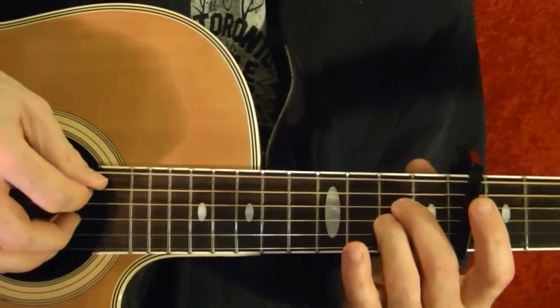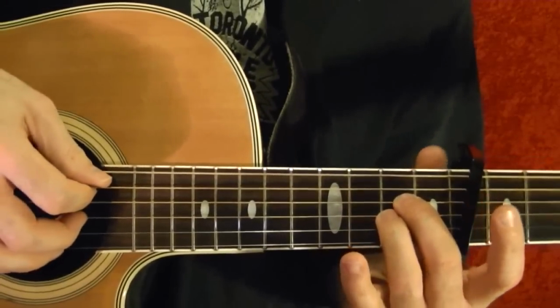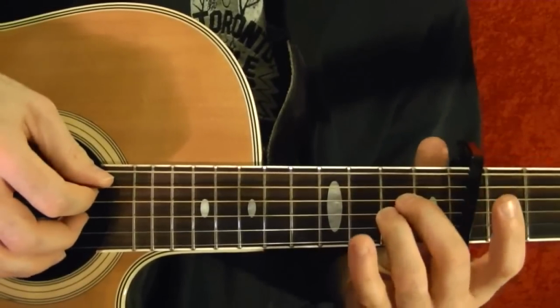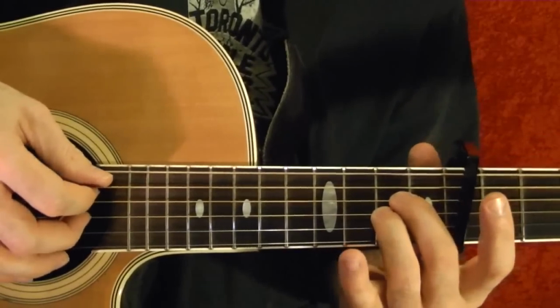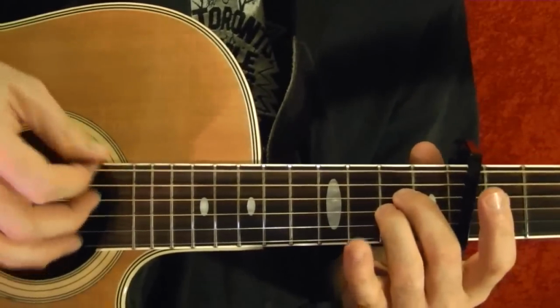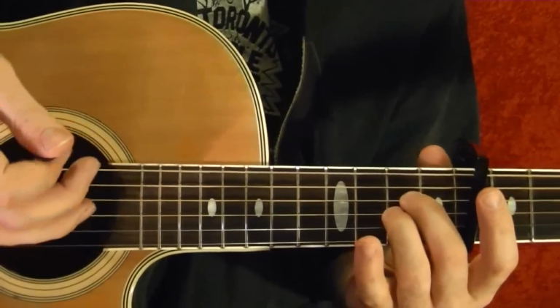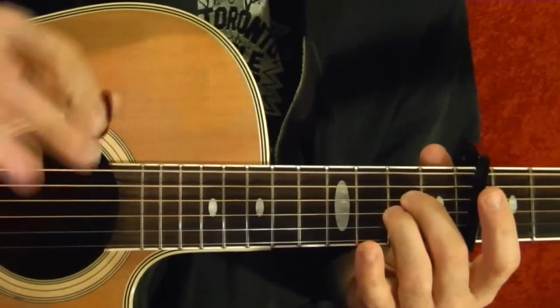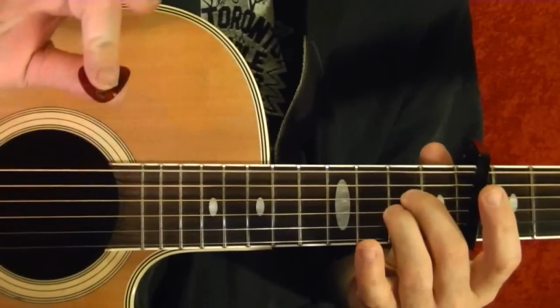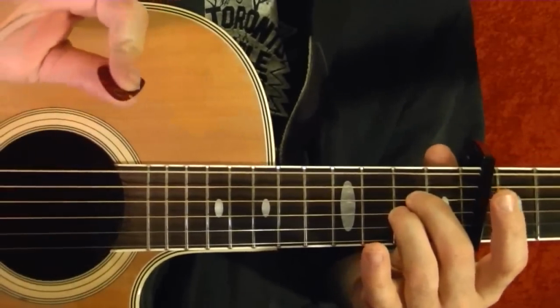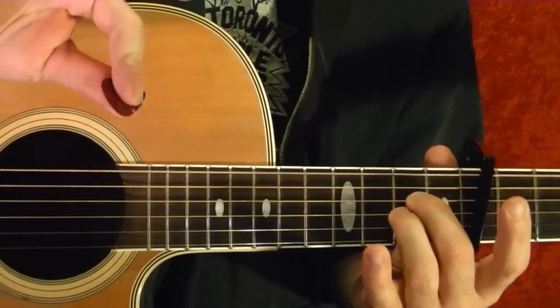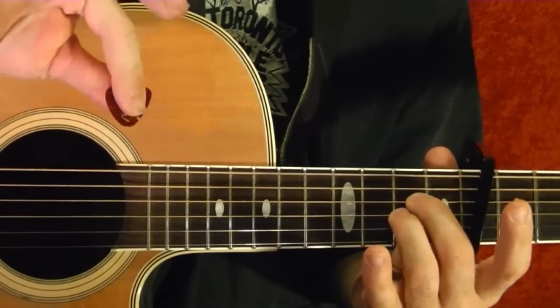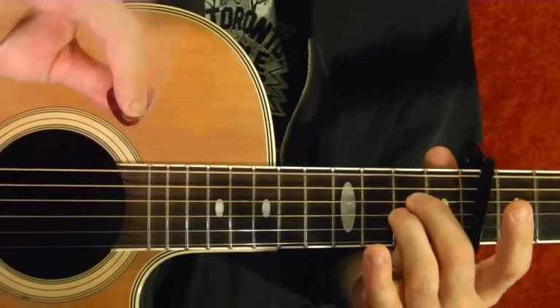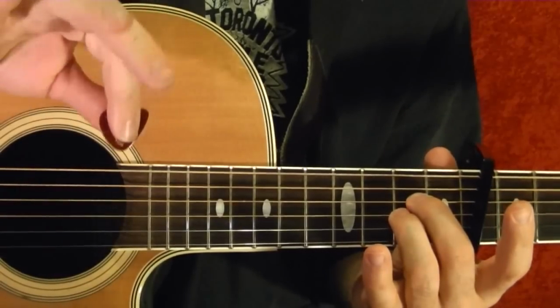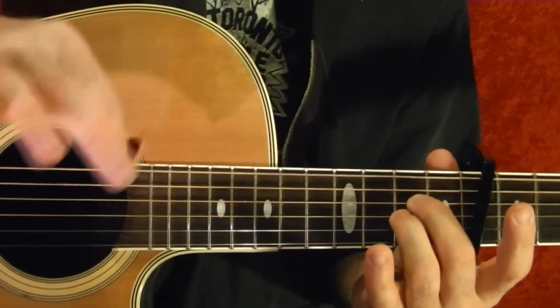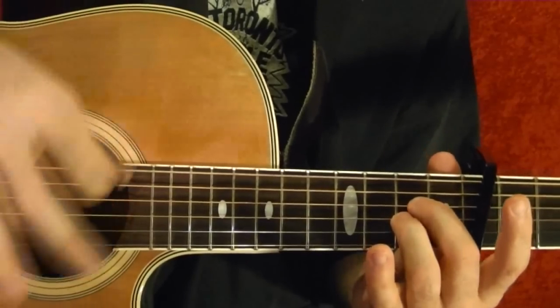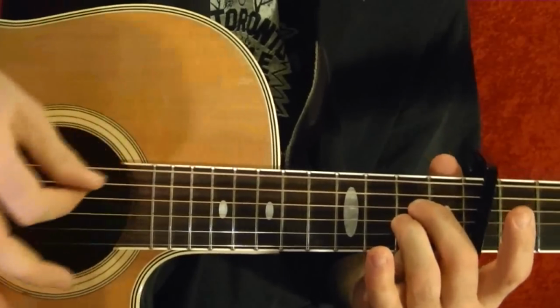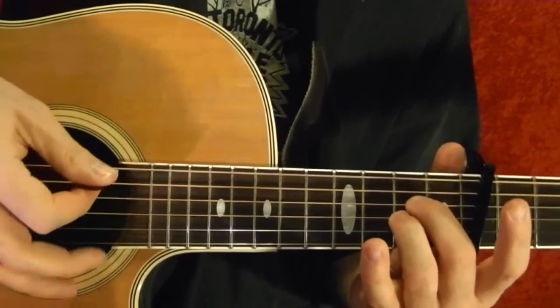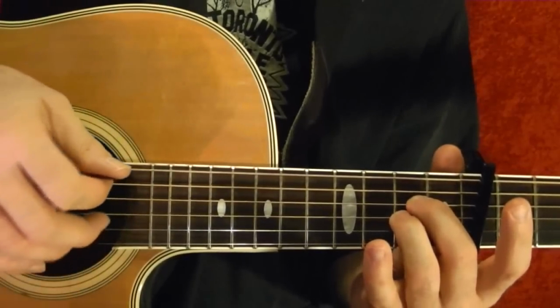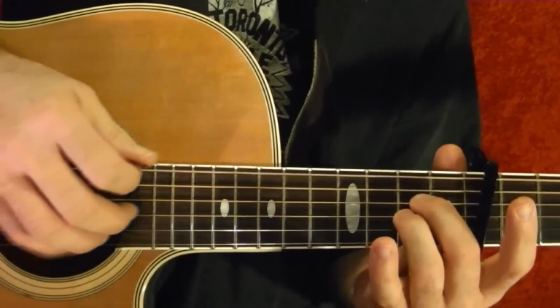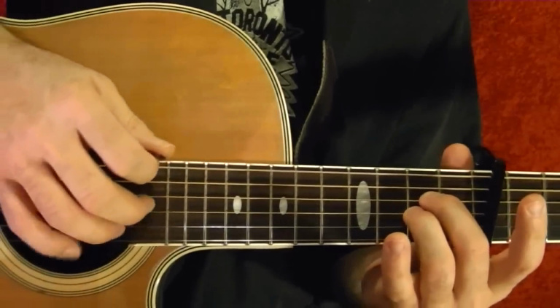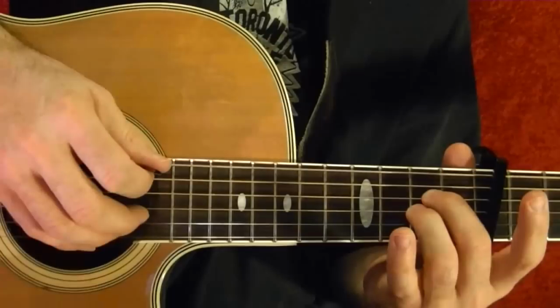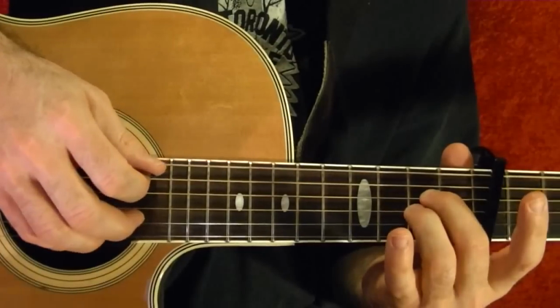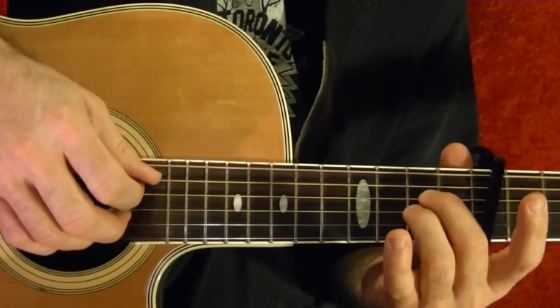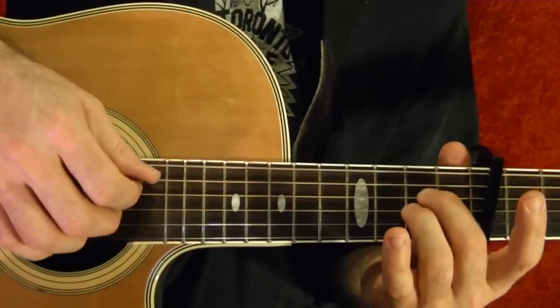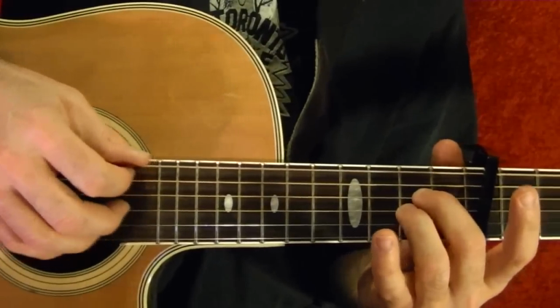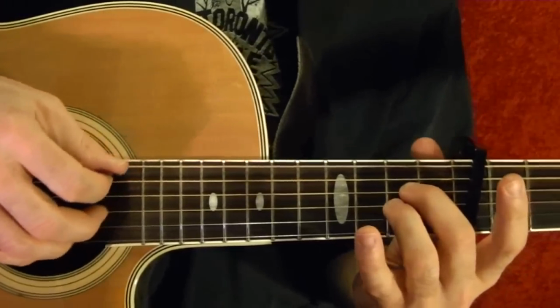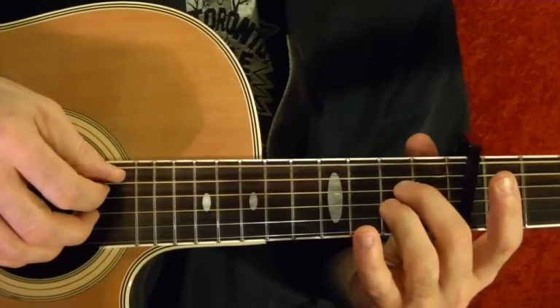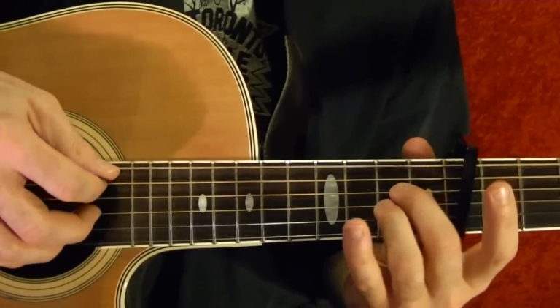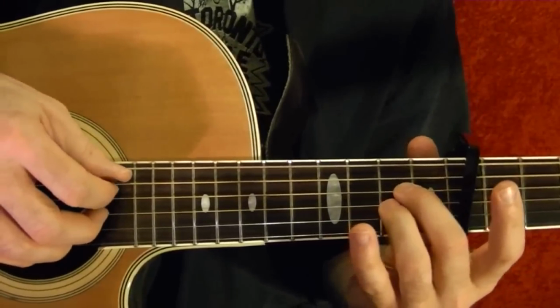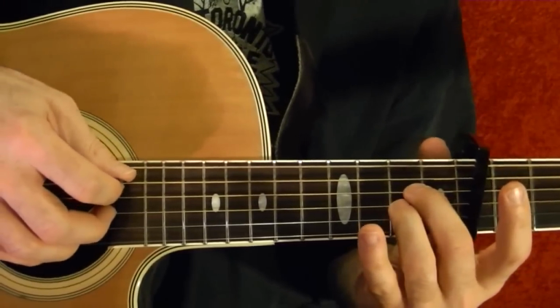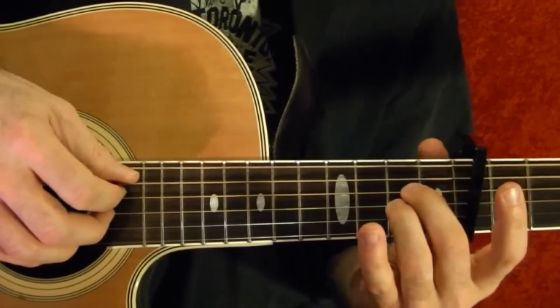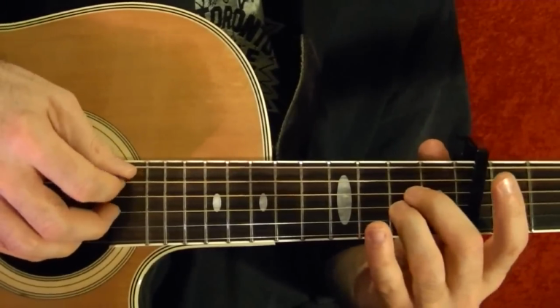Here's the first part. Pick with a pick on the base notes and pick the rest of the notes with your fingers. Okay, so here it goes.